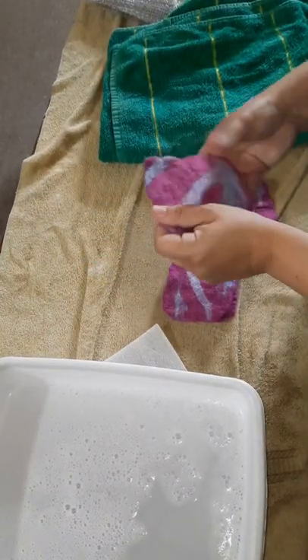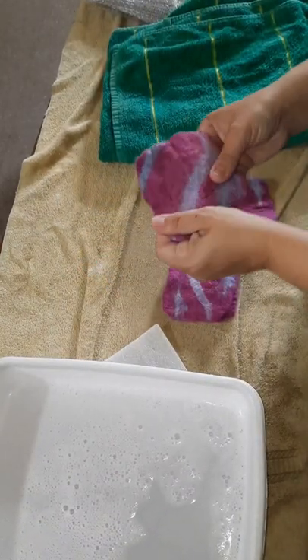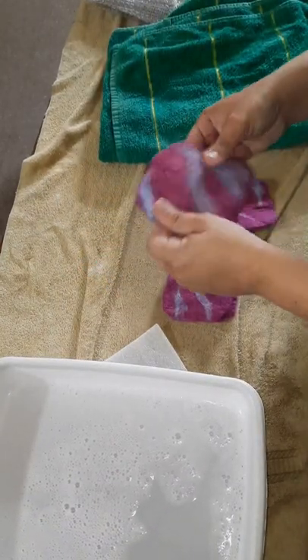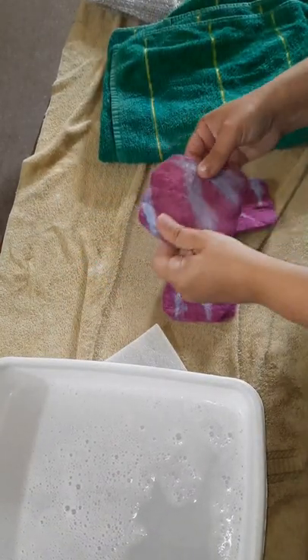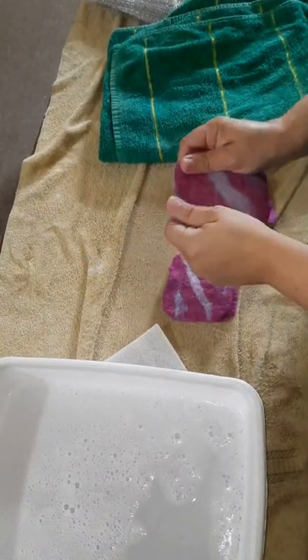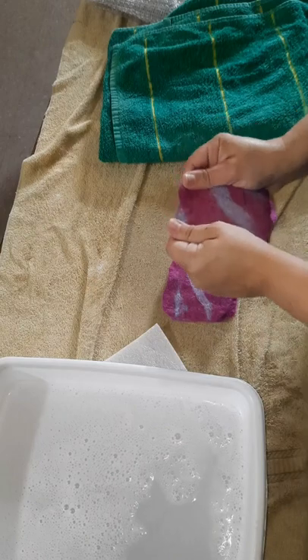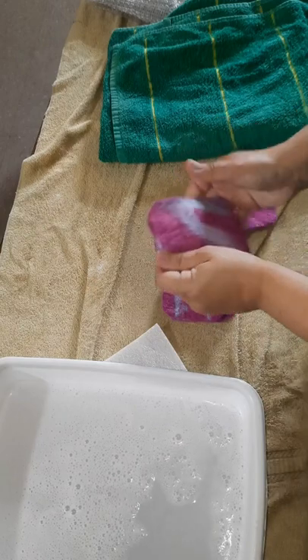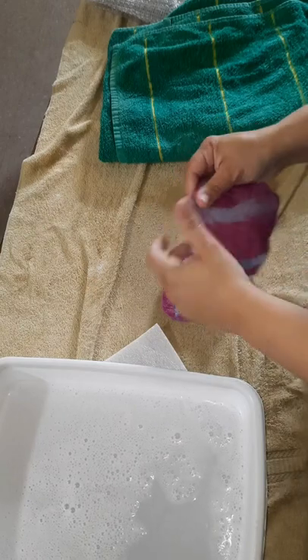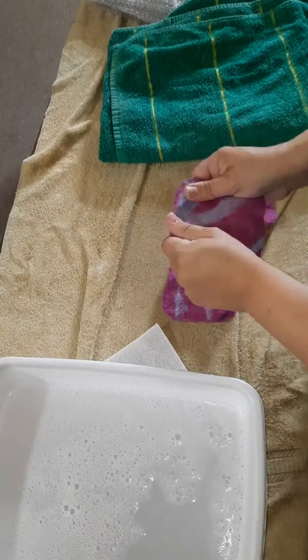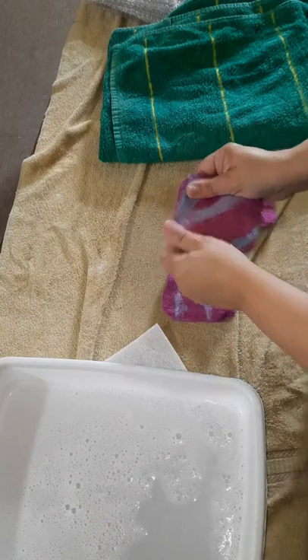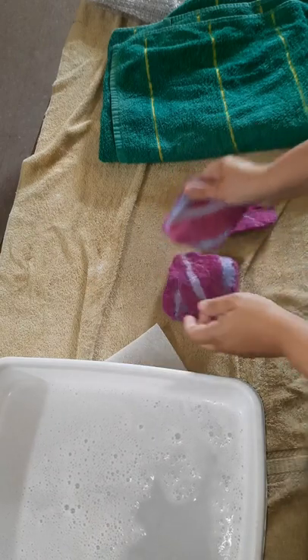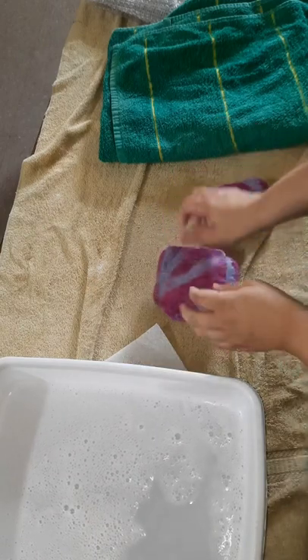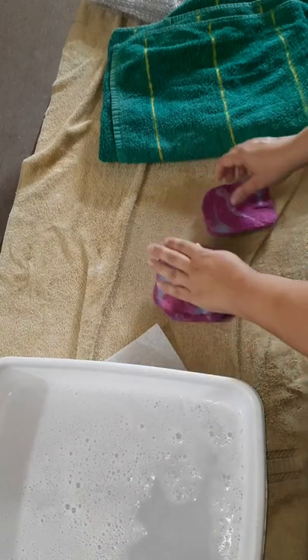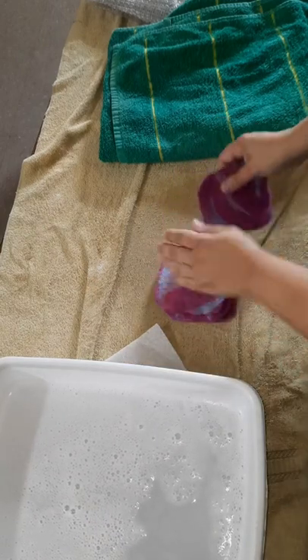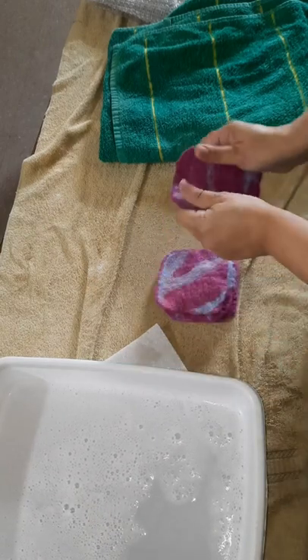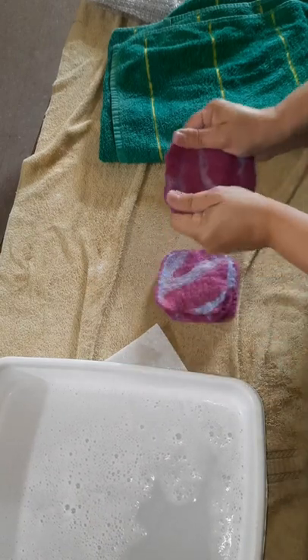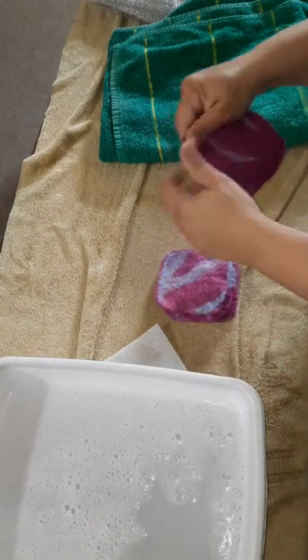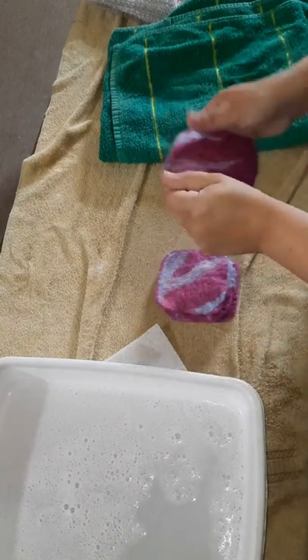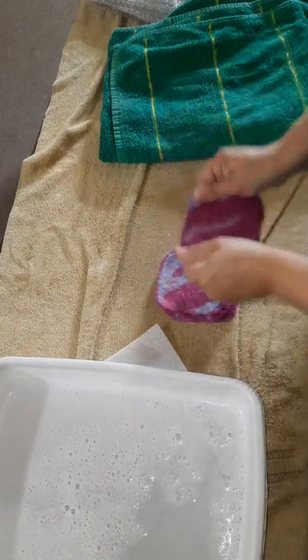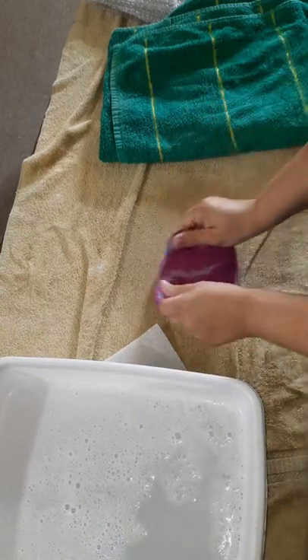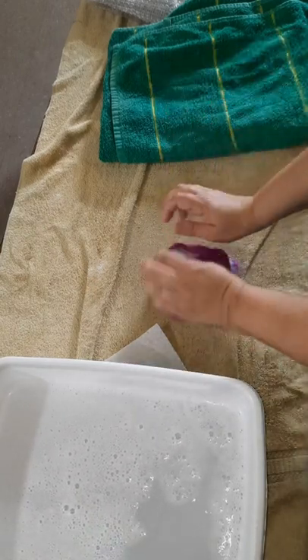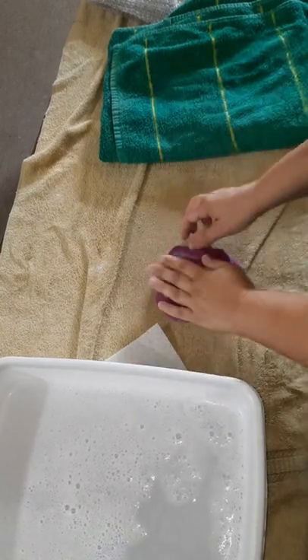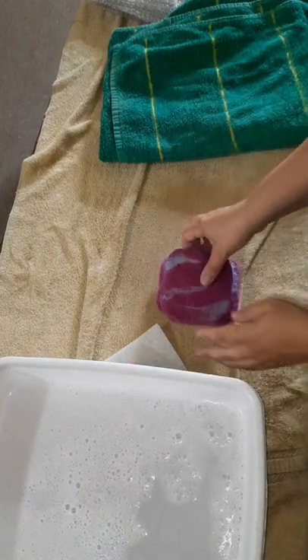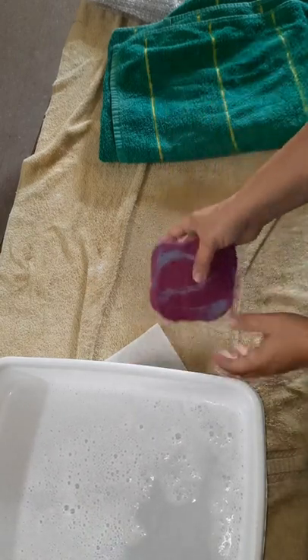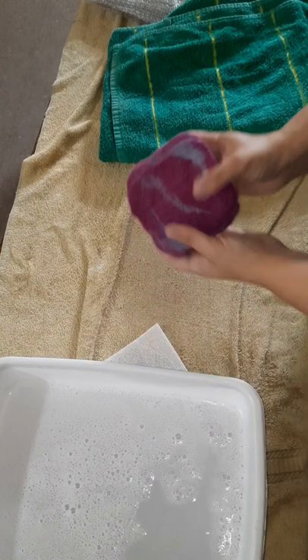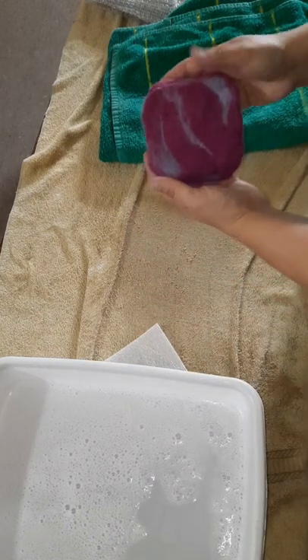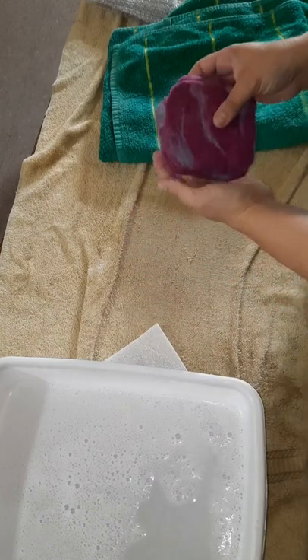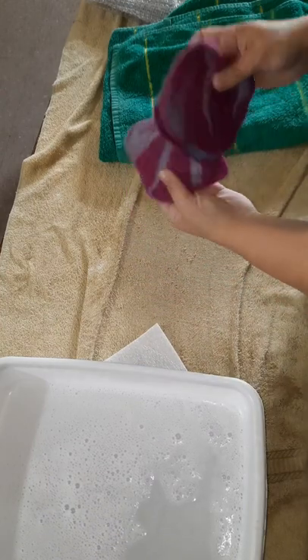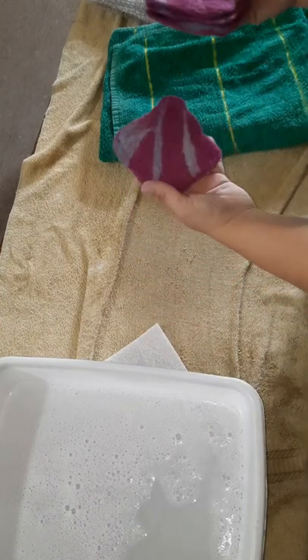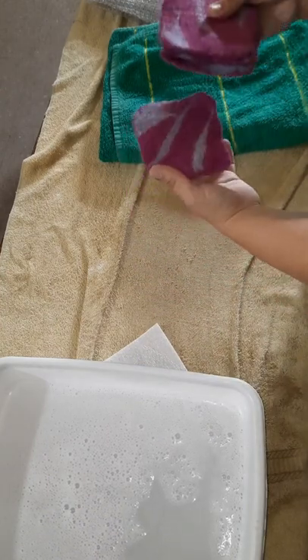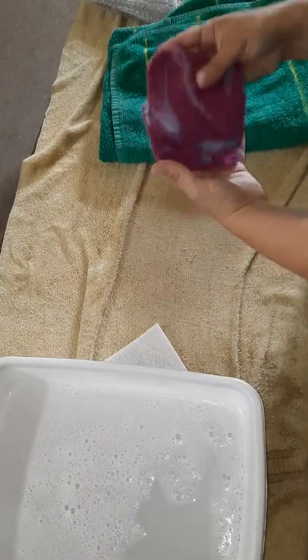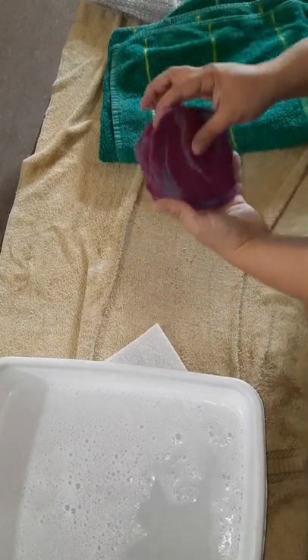And they're done — congratulations, you've made a set of coasters! I hope you enjoyed the video and enjoy making your own set of coasters. I will see you in the next video. Bye guys!